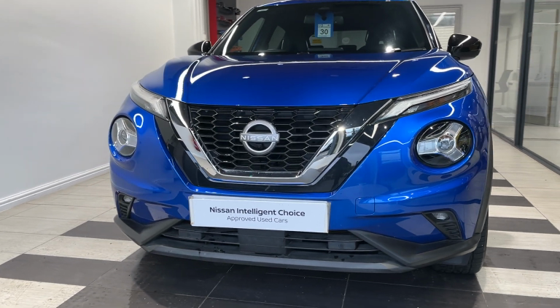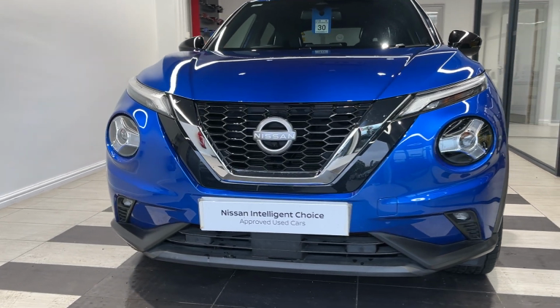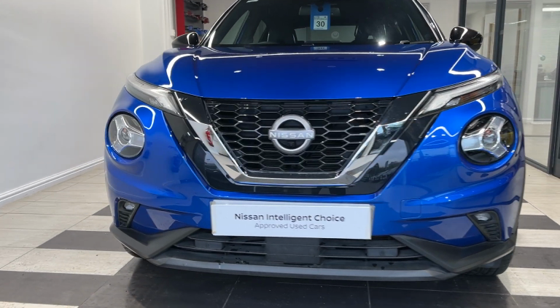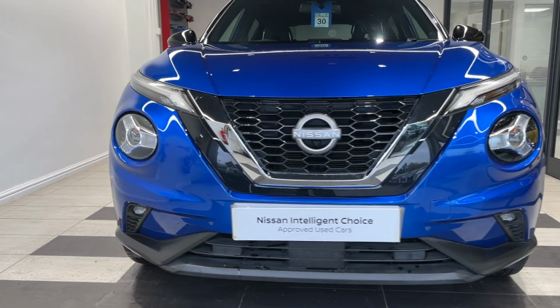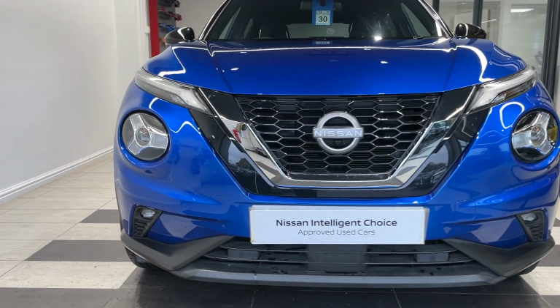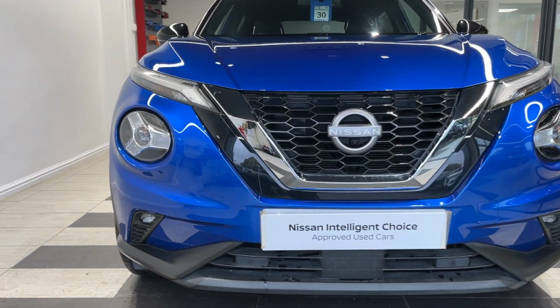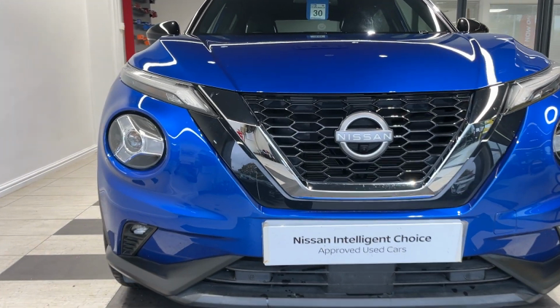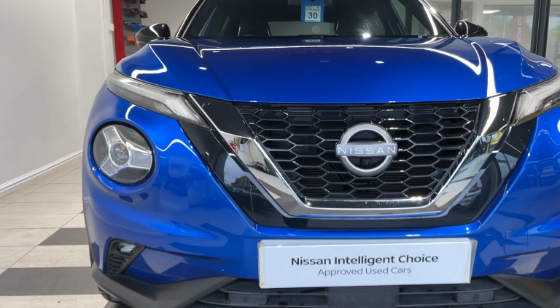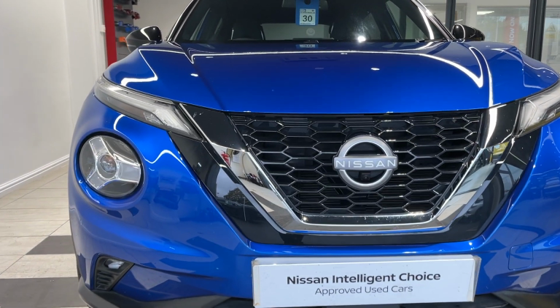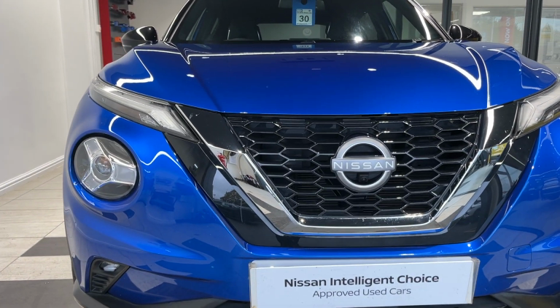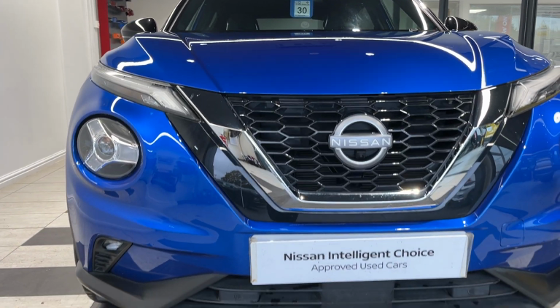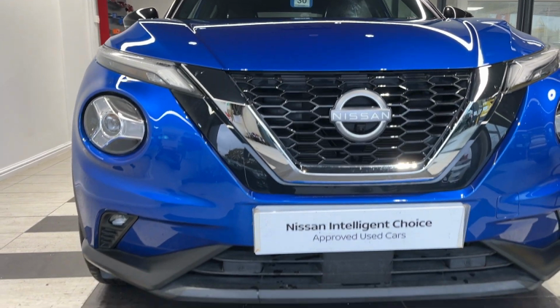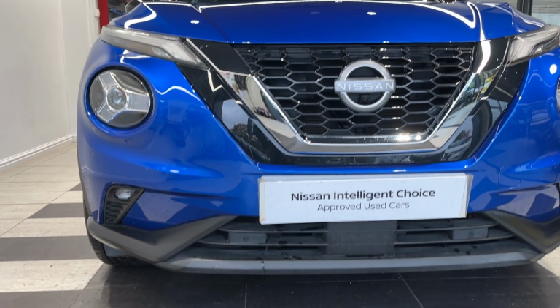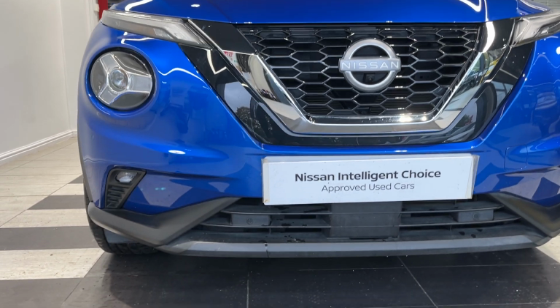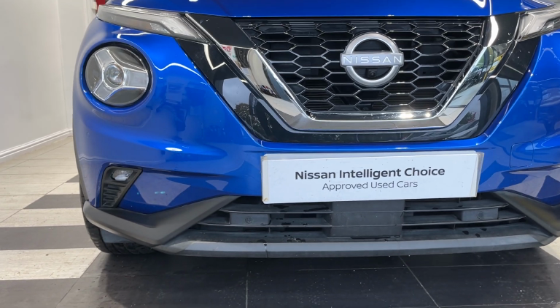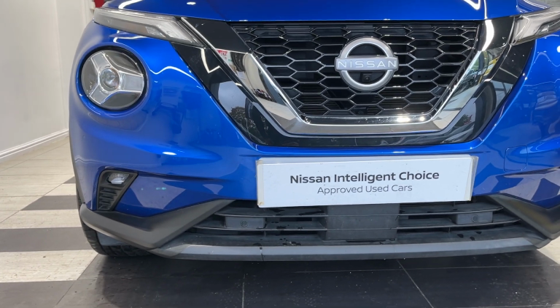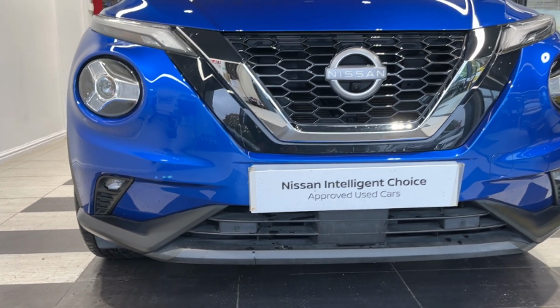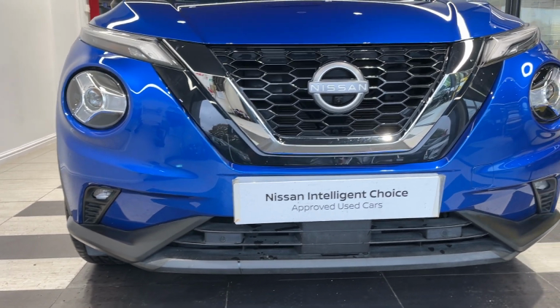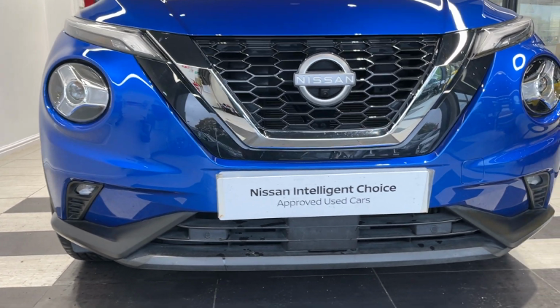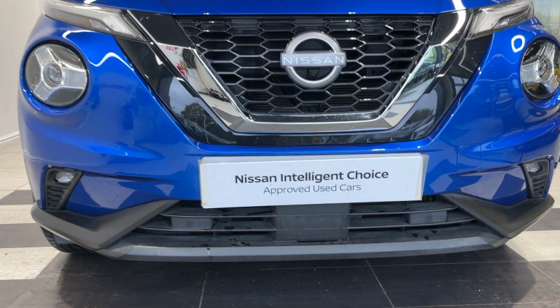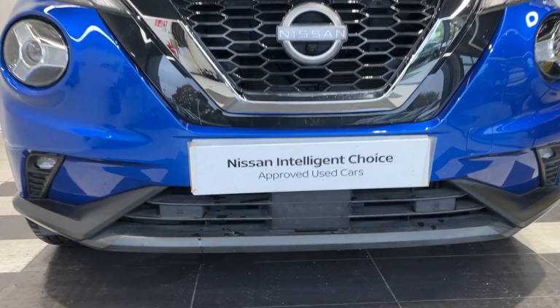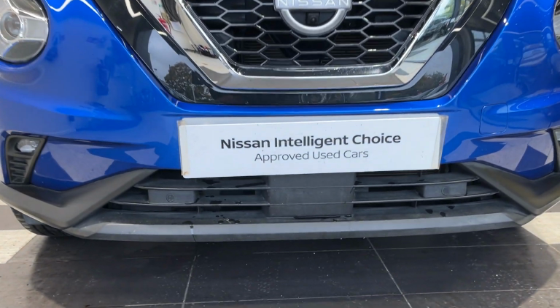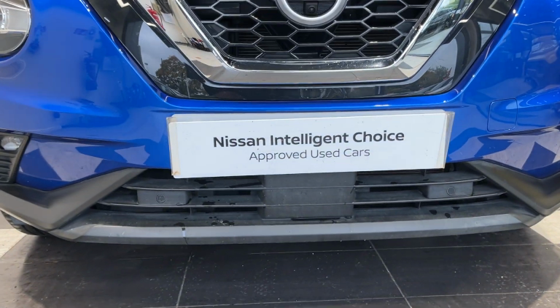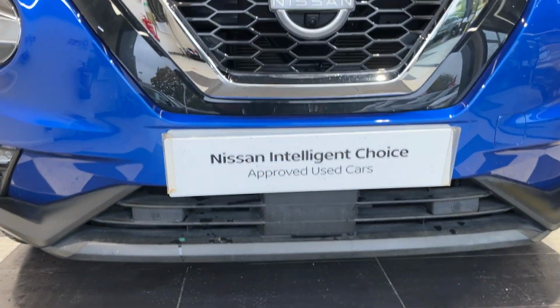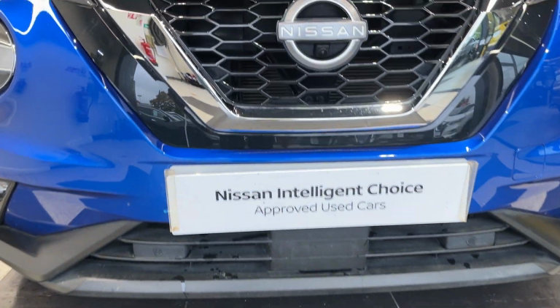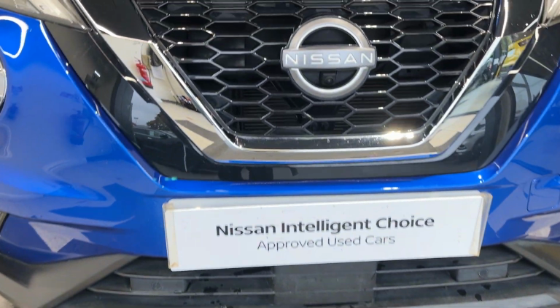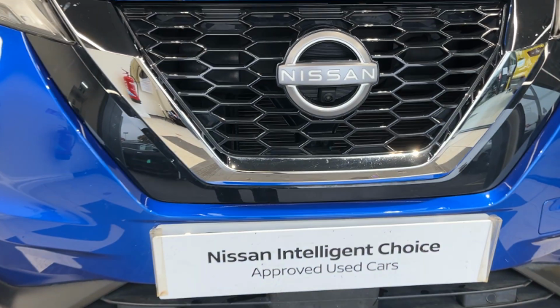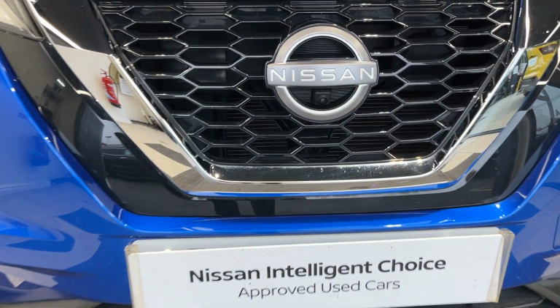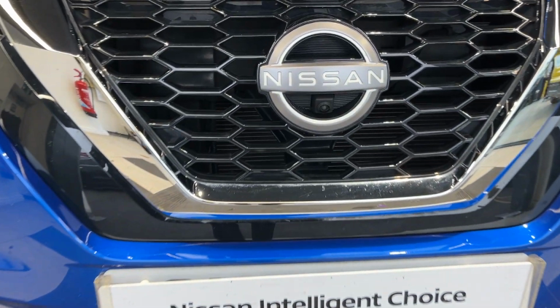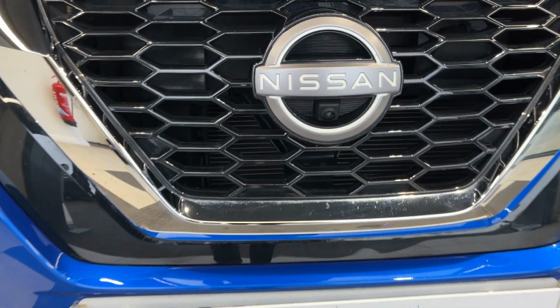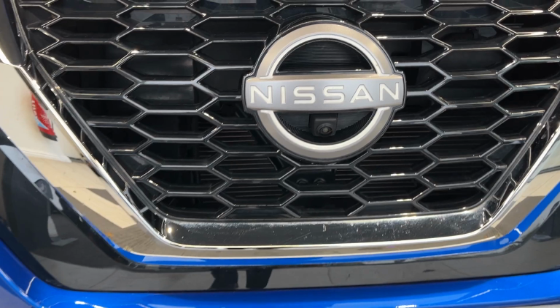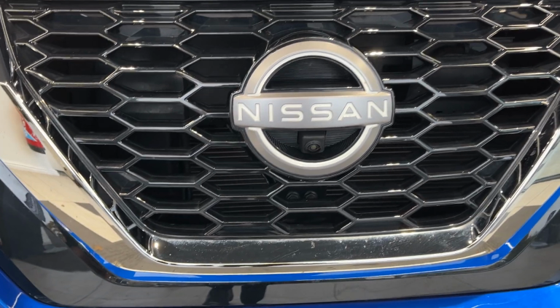Coming down to the front, we have LED headlights, LED fog lights, front parking sensors, and a front camera.